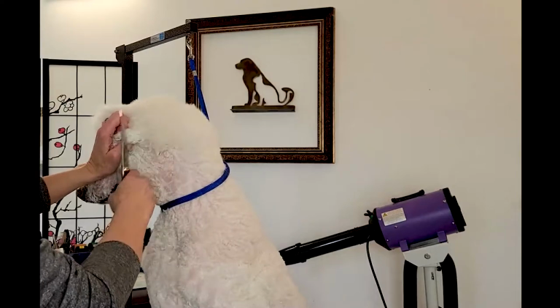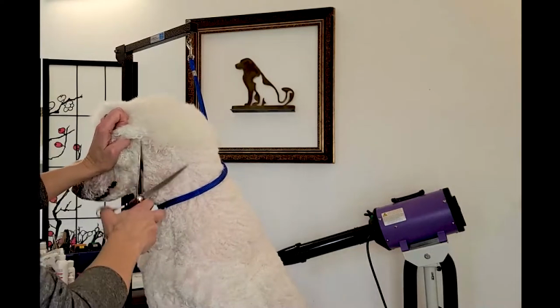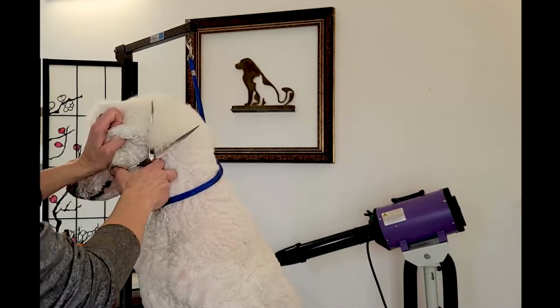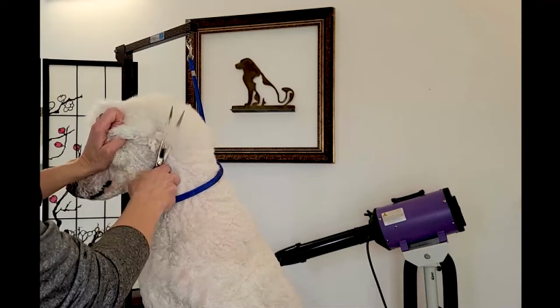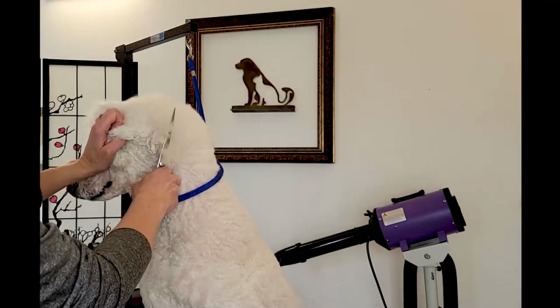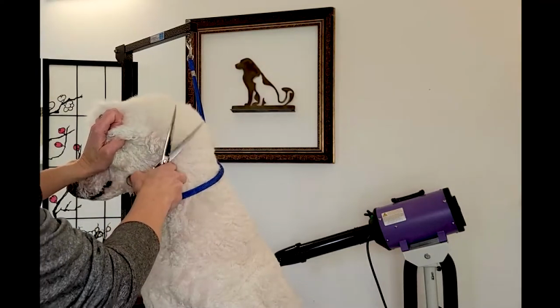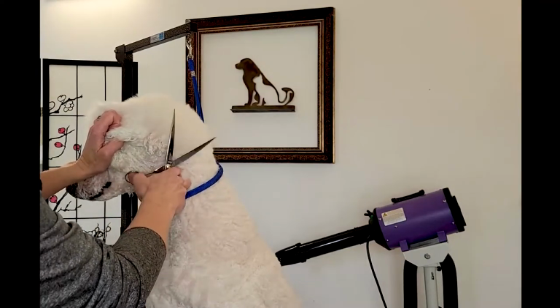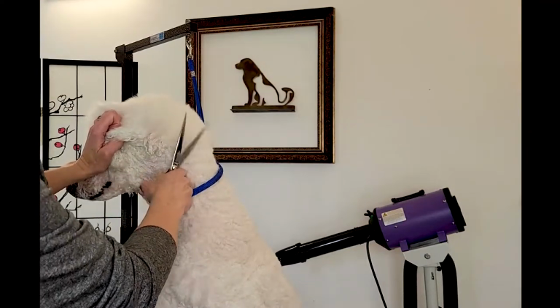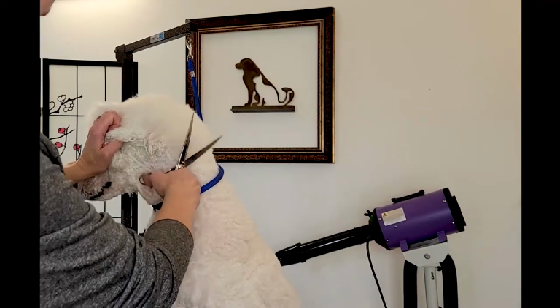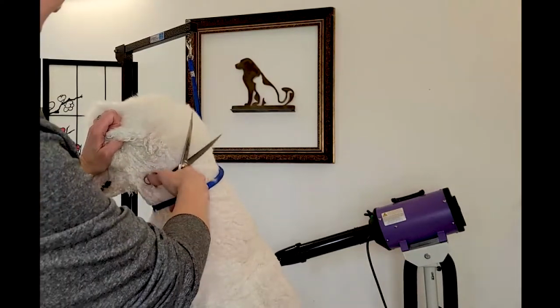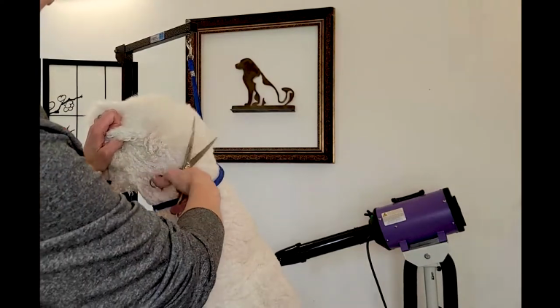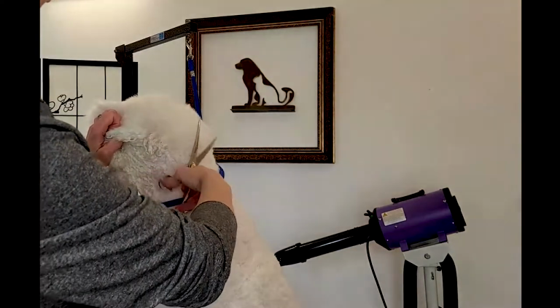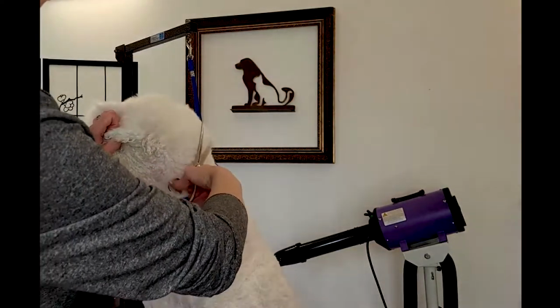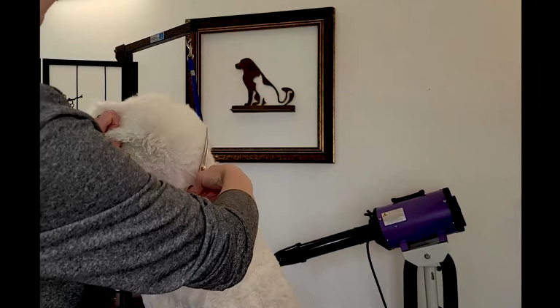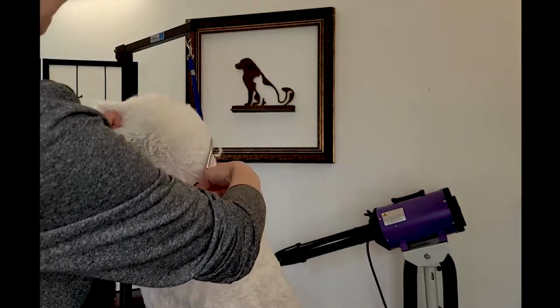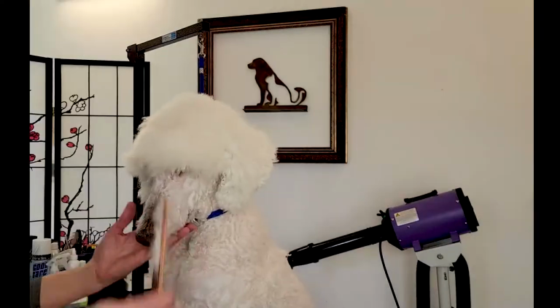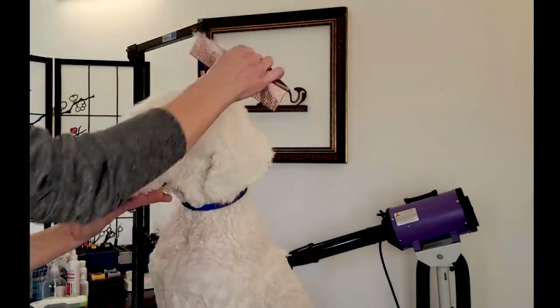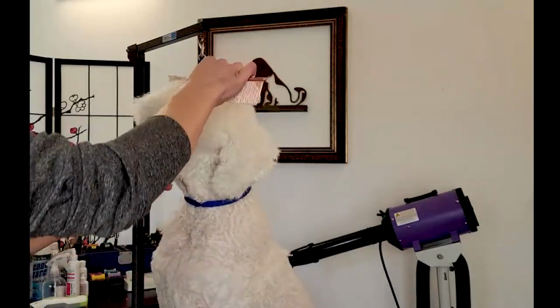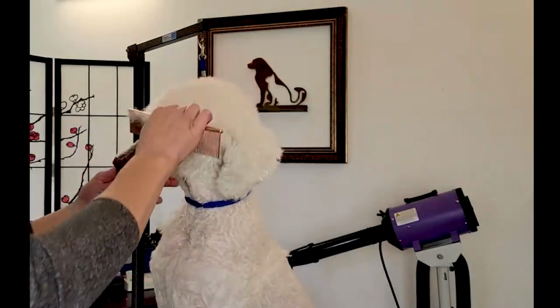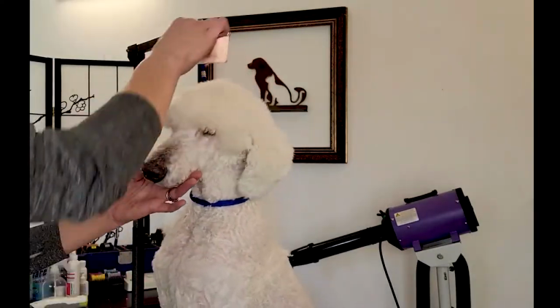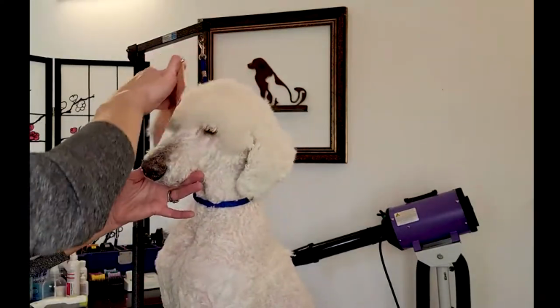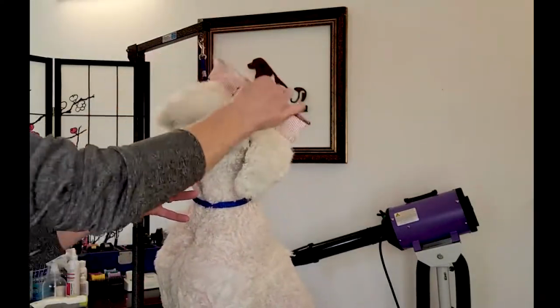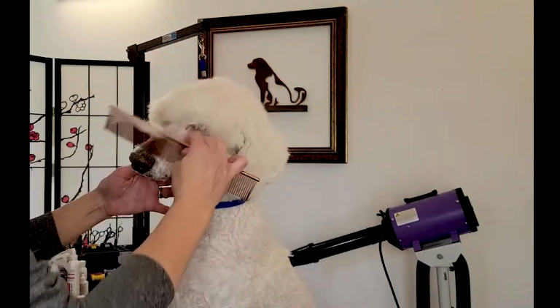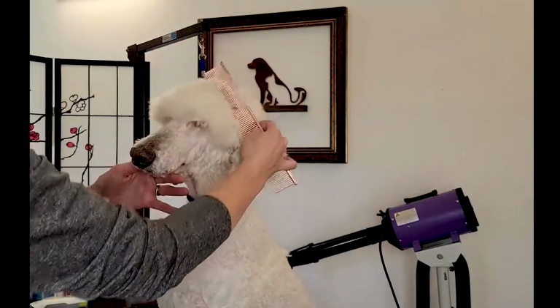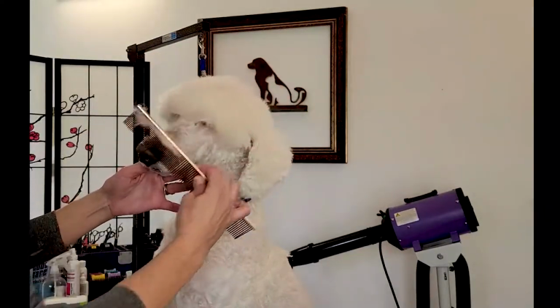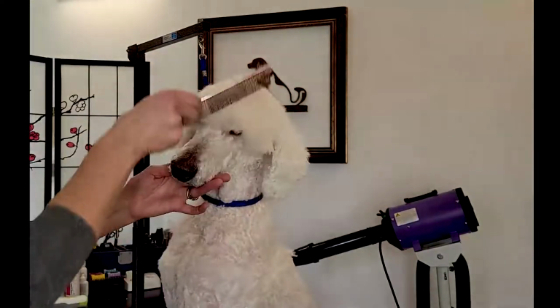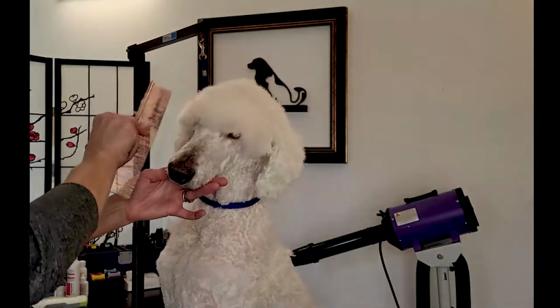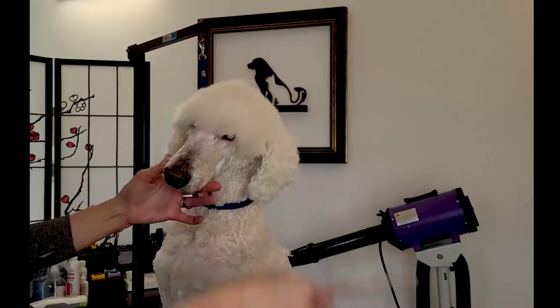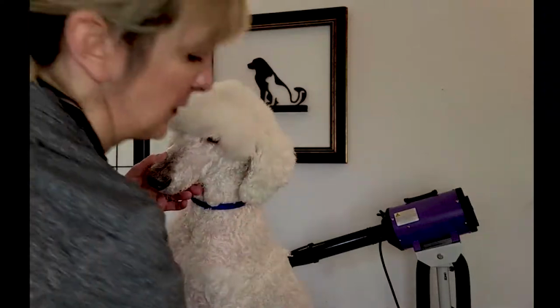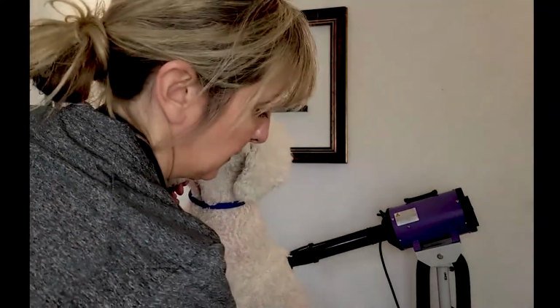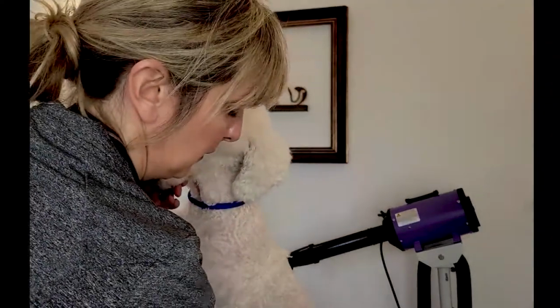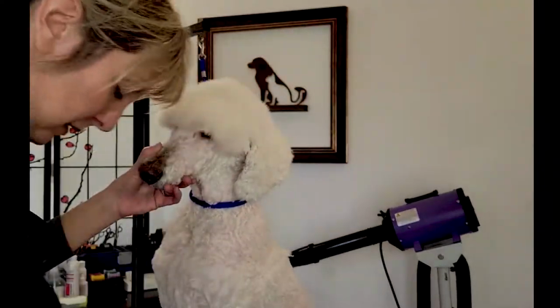Now we're gonna start a little bit of scissoring here in the back. Remember, we're going to have a canvas to blend a little better — we want to blend there and then go back to the front and start working on the front.